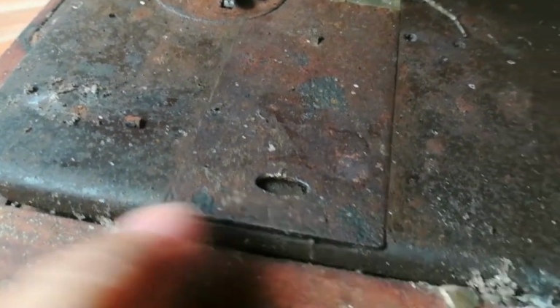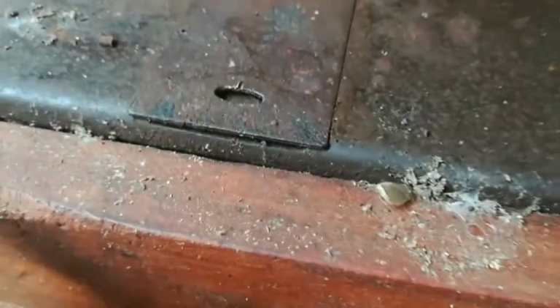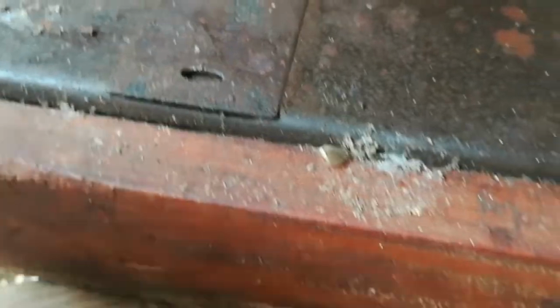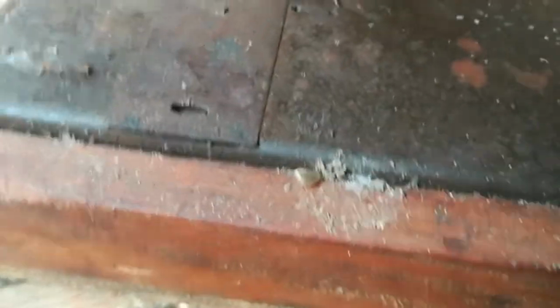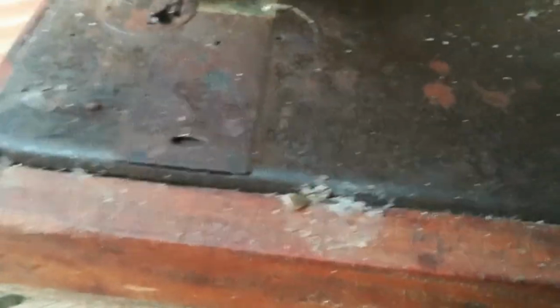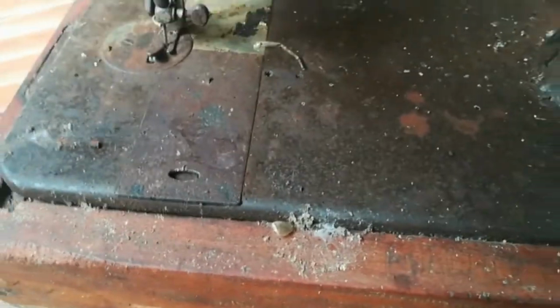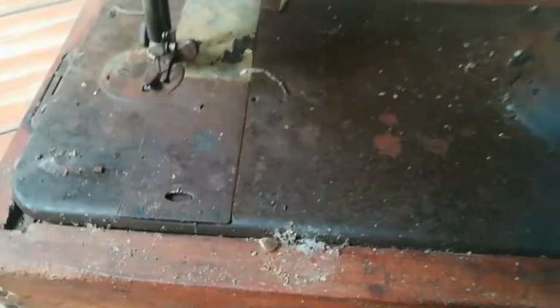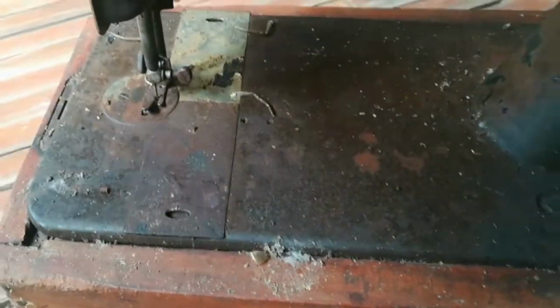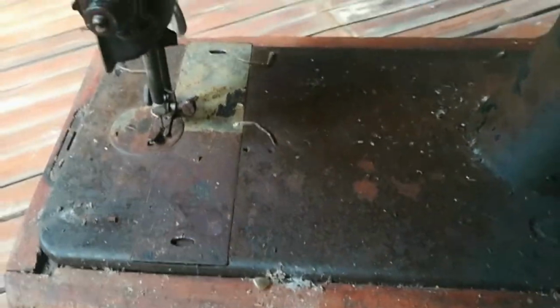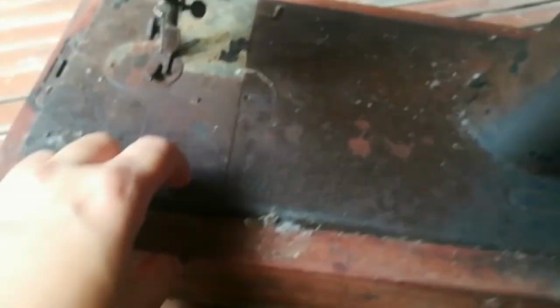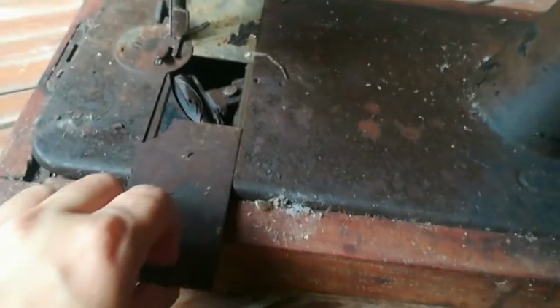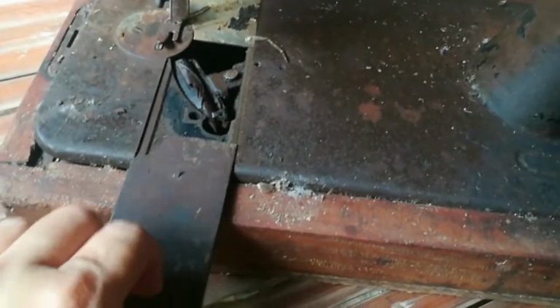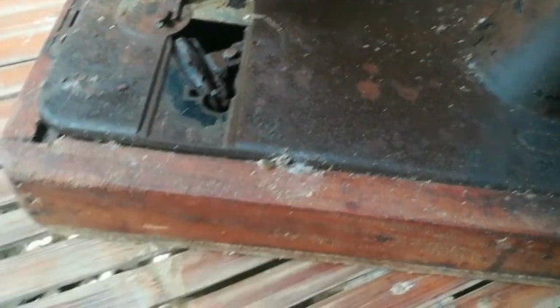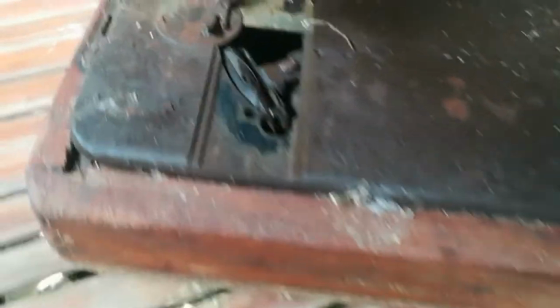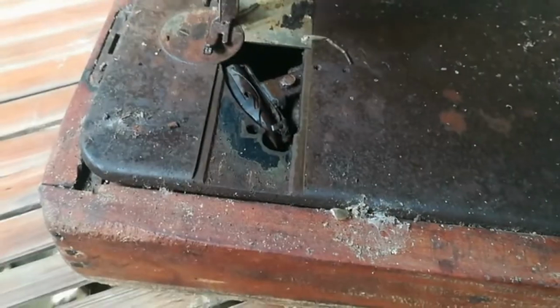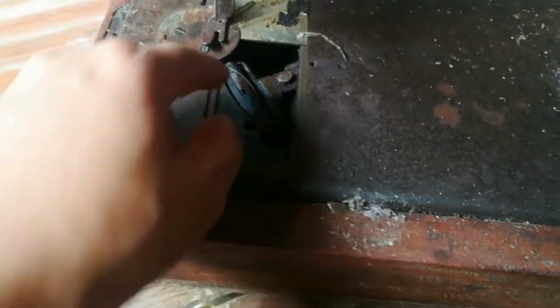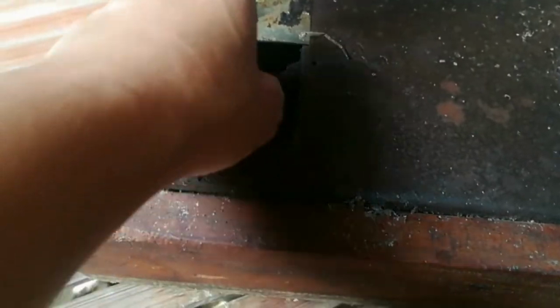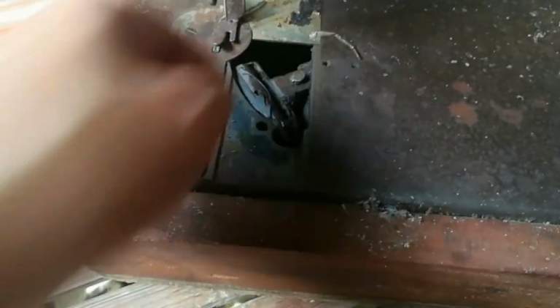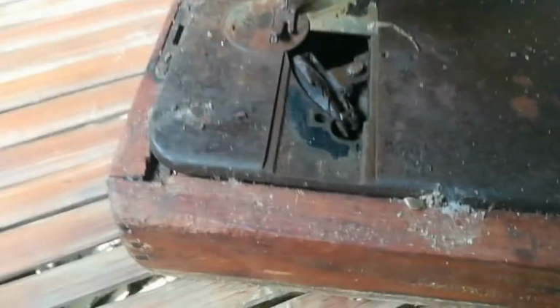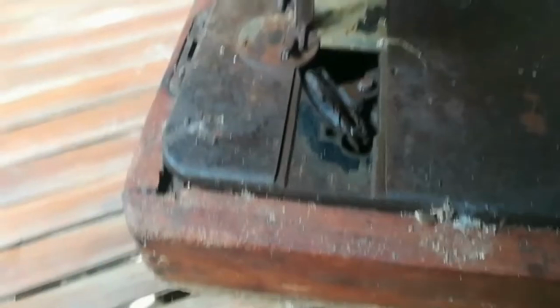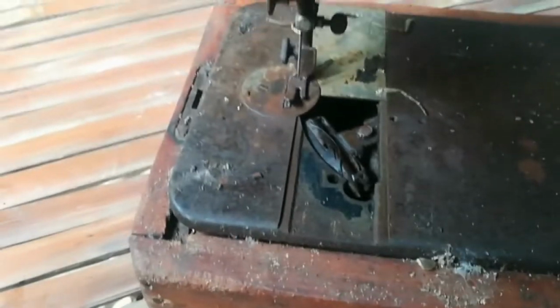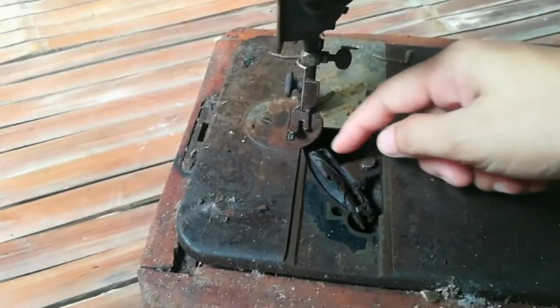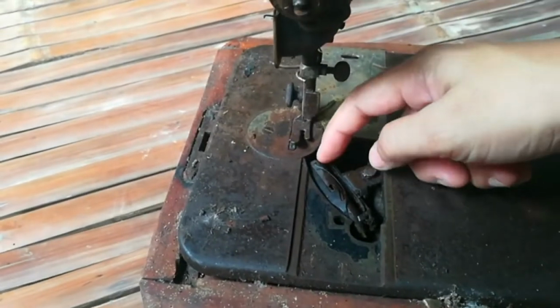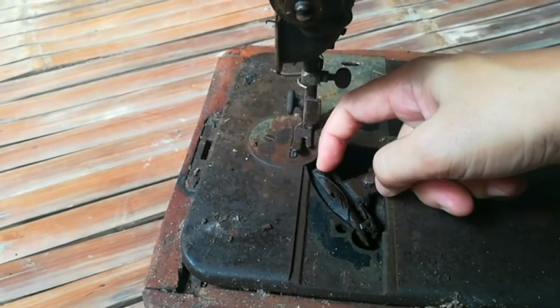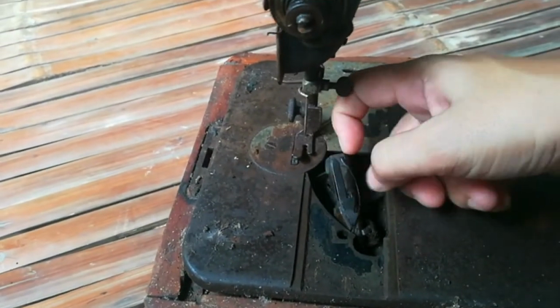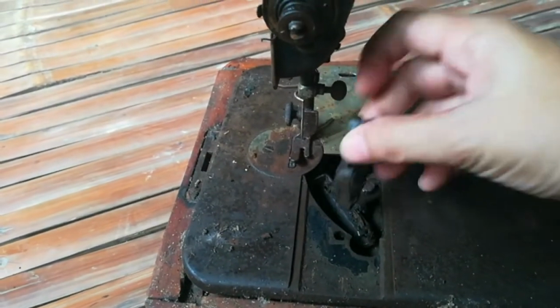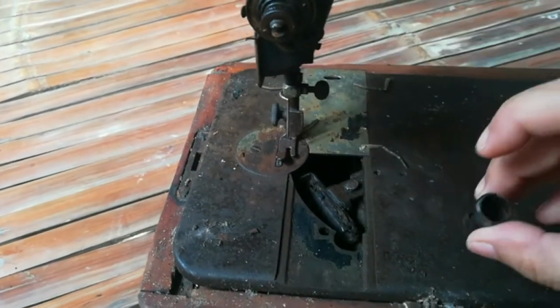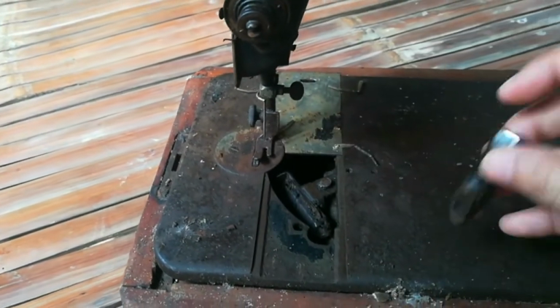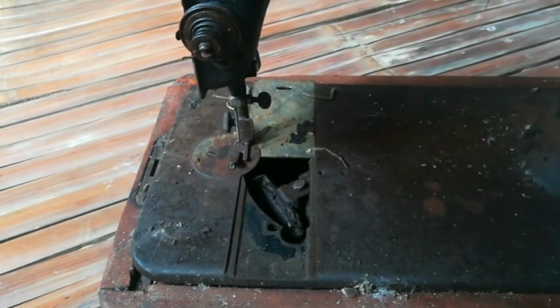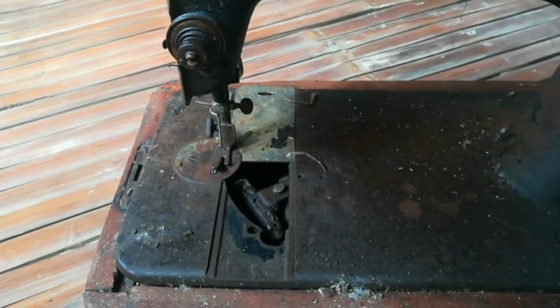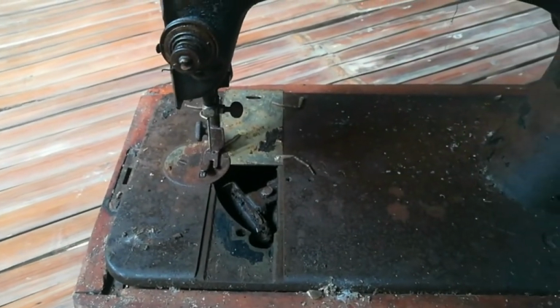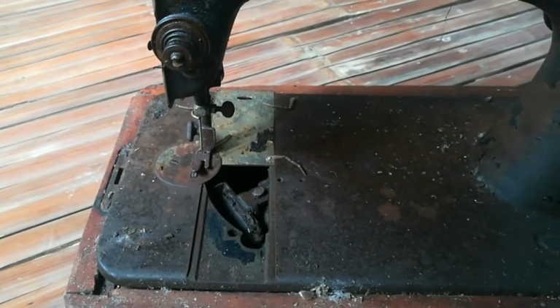This machine also has a very unique and unusual part — the bobbin. The bobbin looks like a bullet.